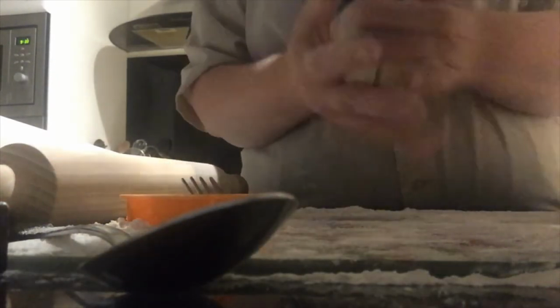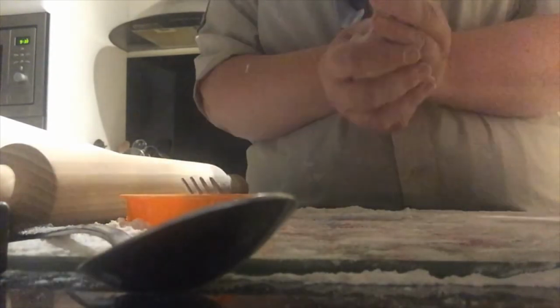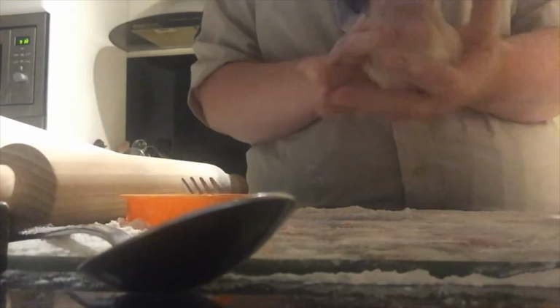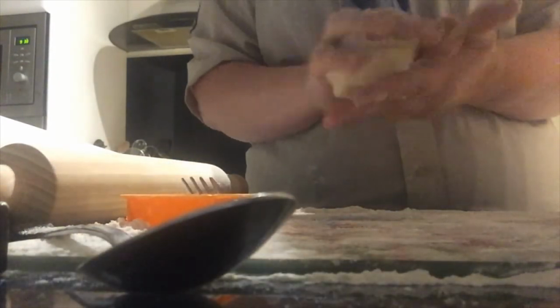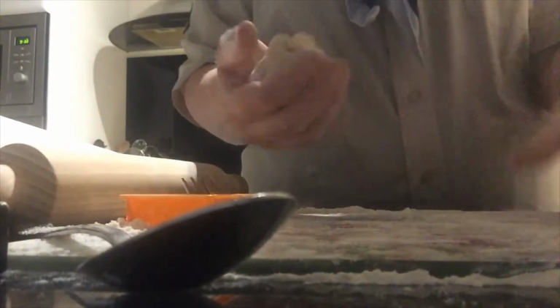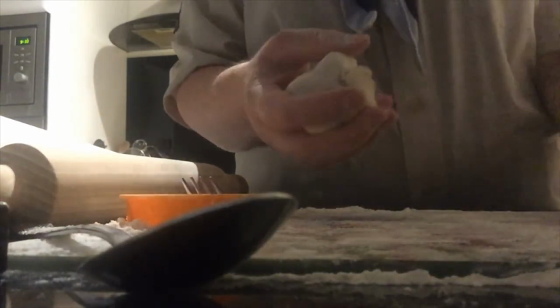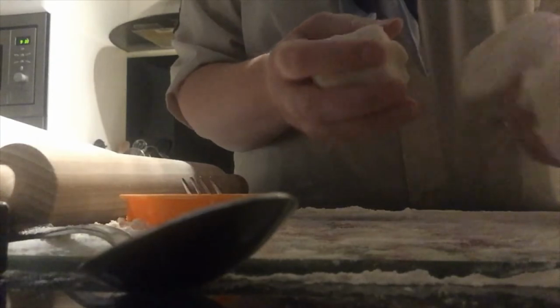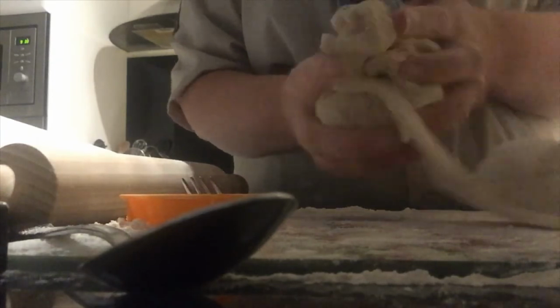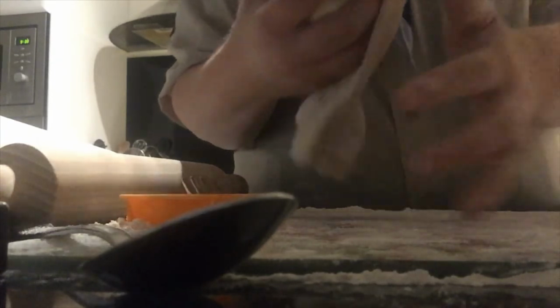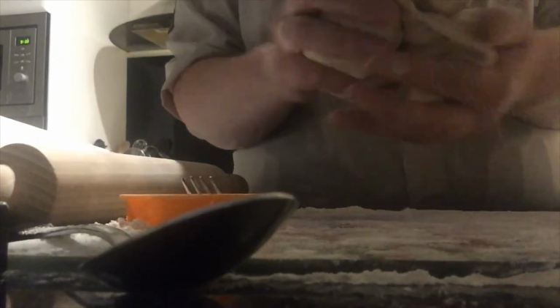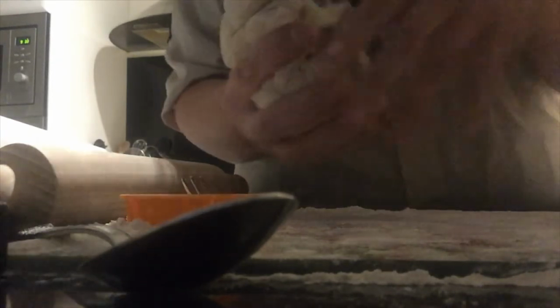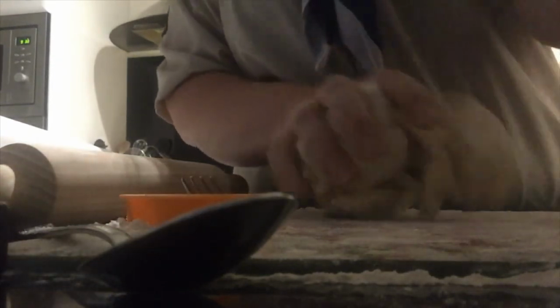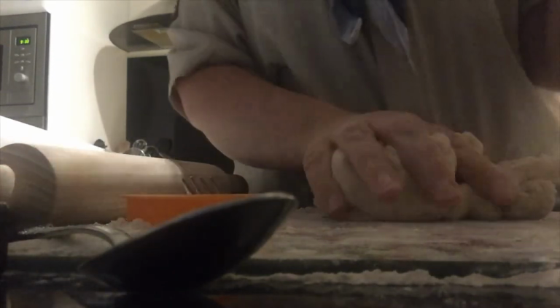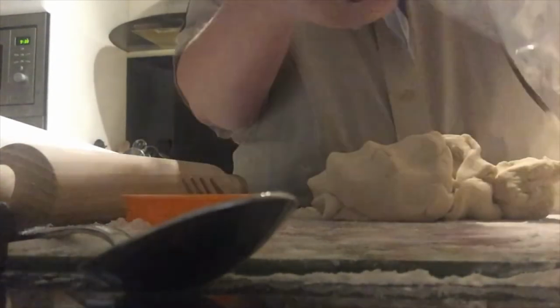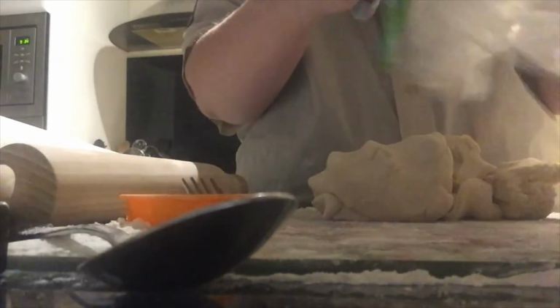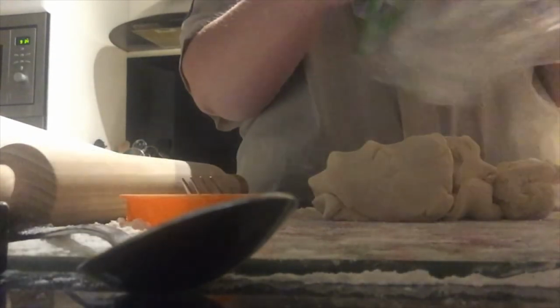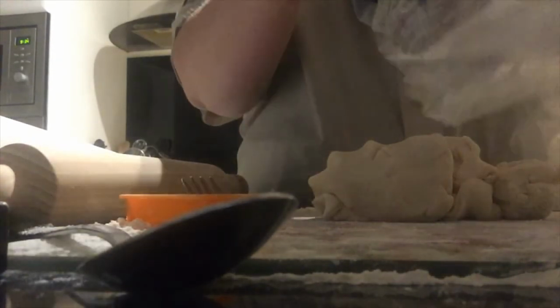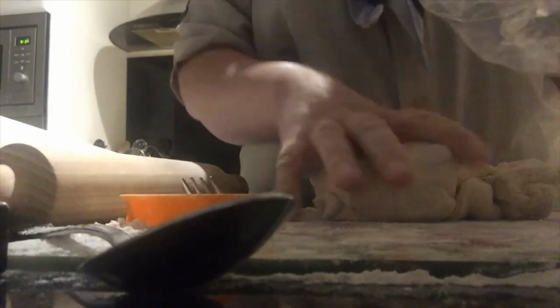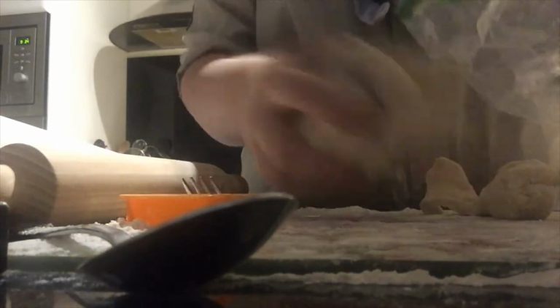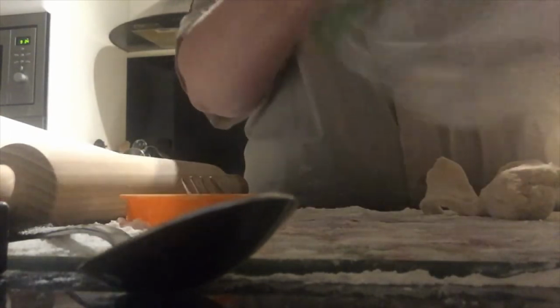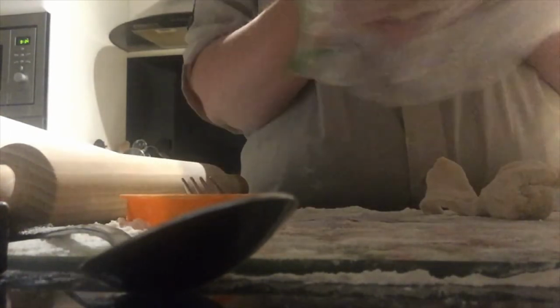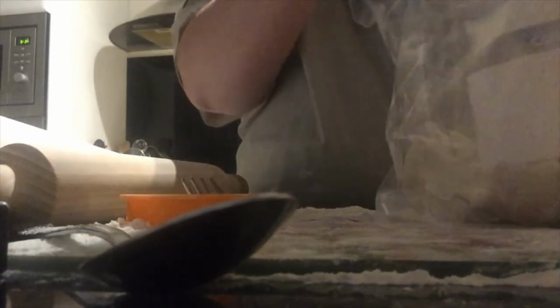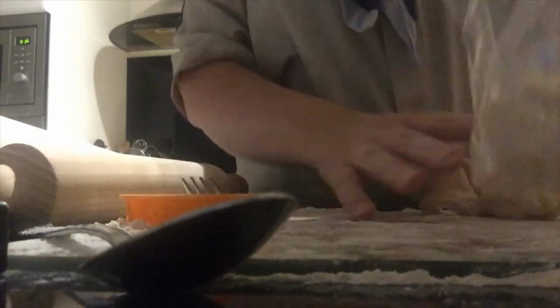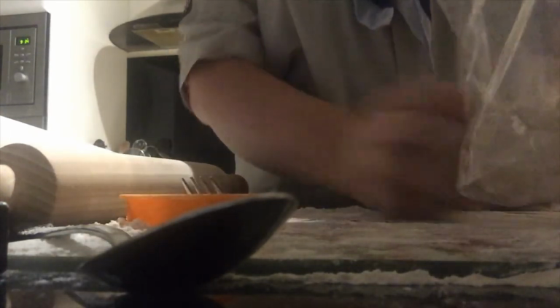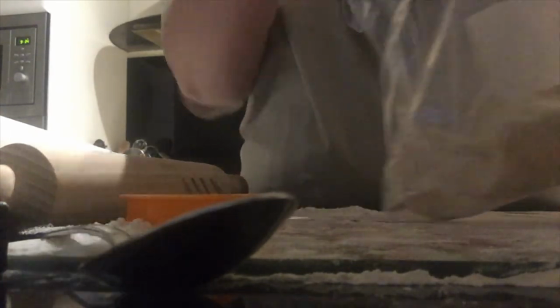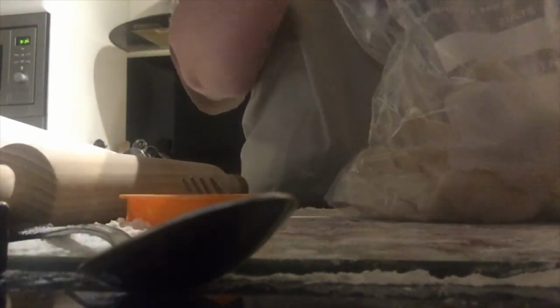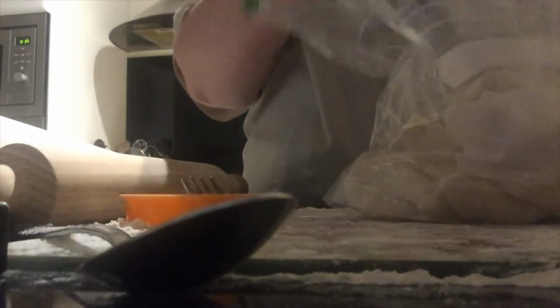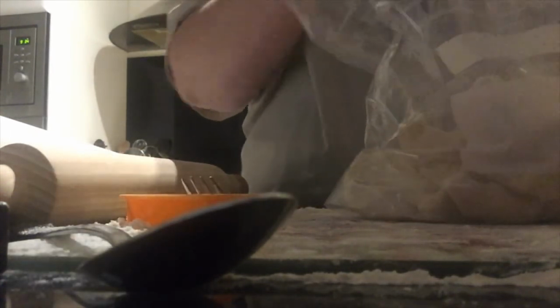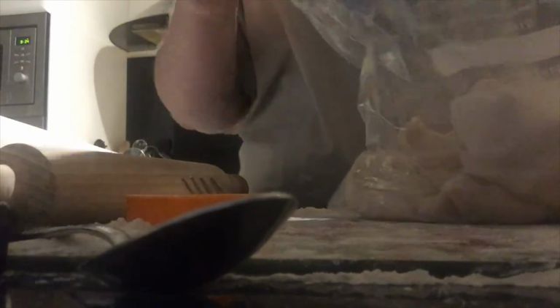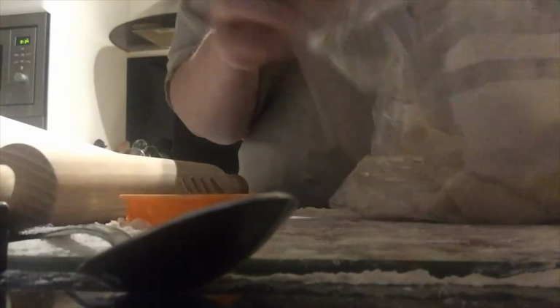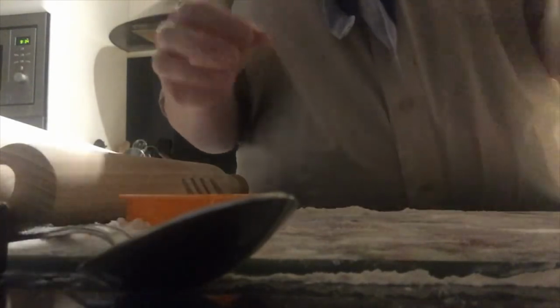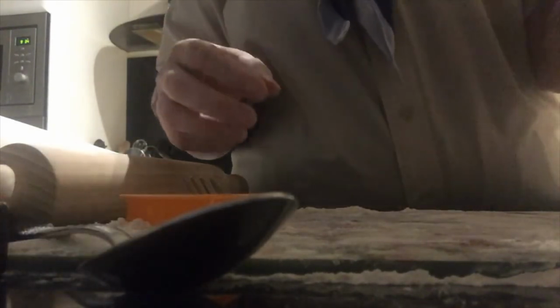If you've got any dough left, pop it into a food bag and zip it up — it will be airtight for over a week or two. So that is how you make salt dough.